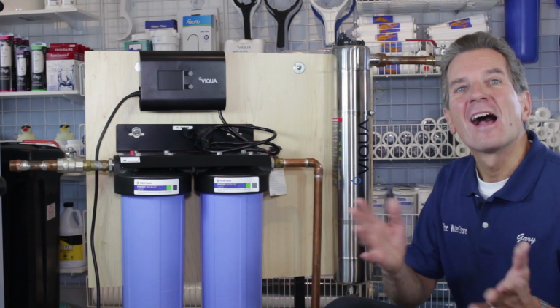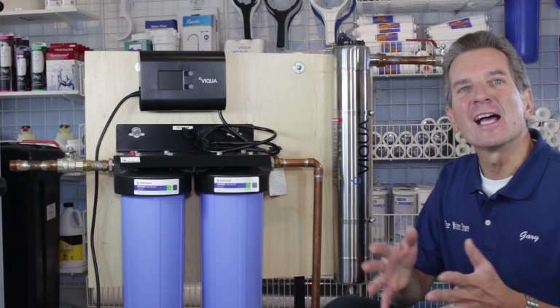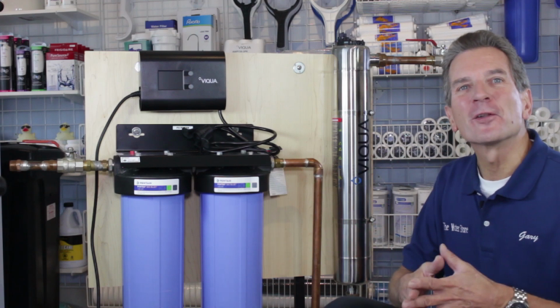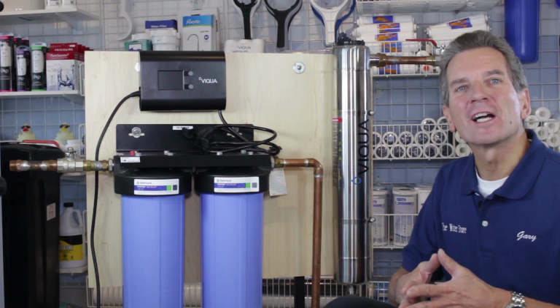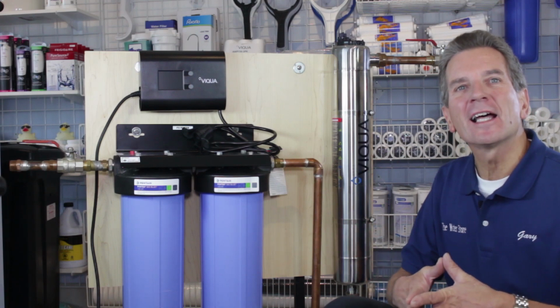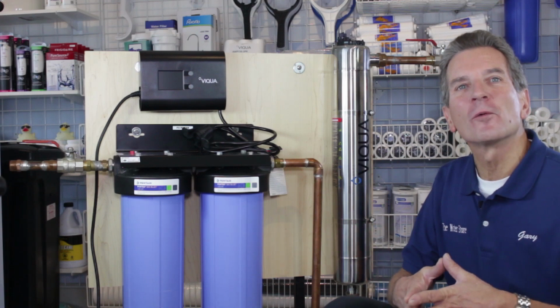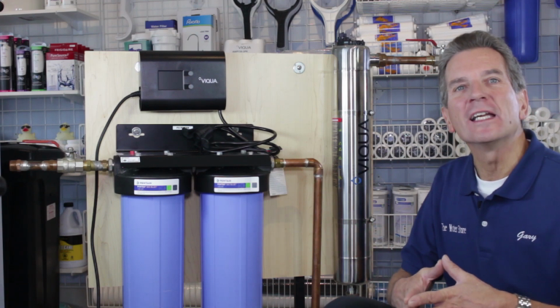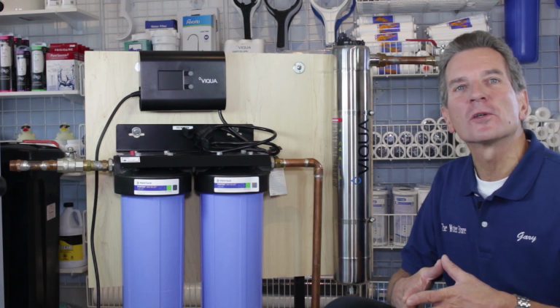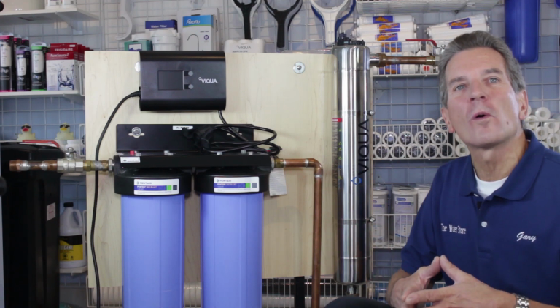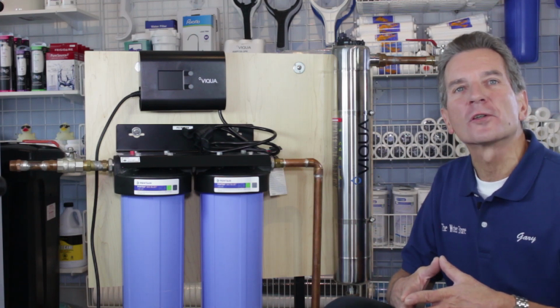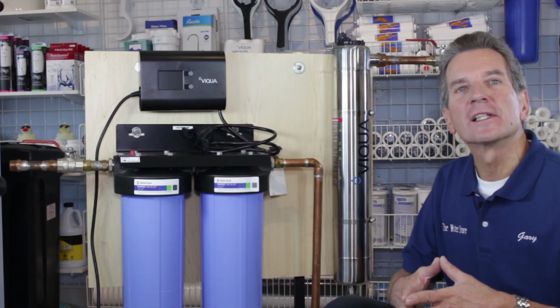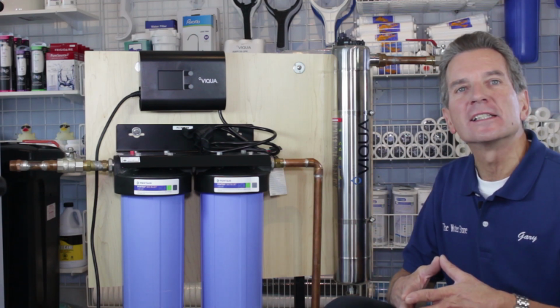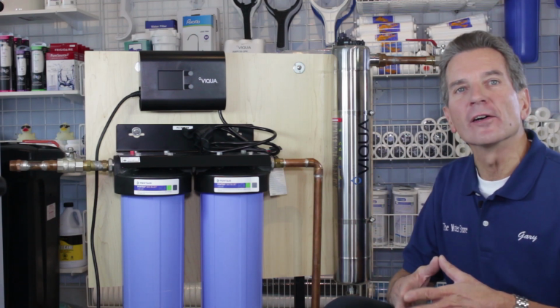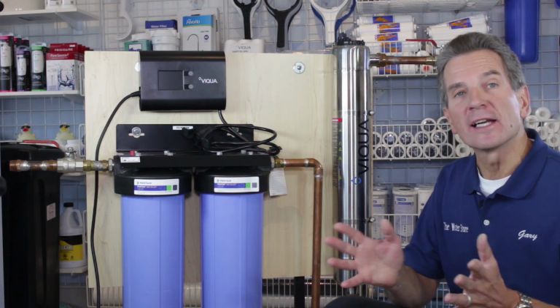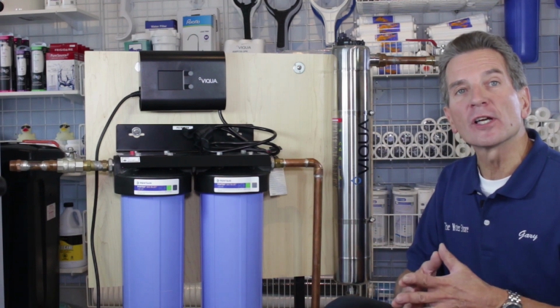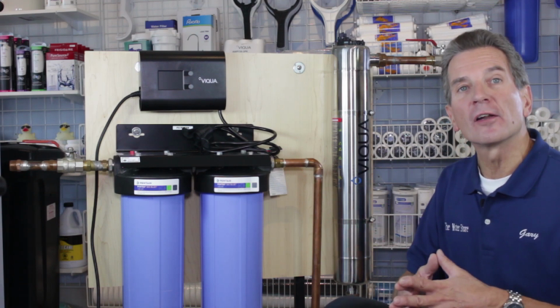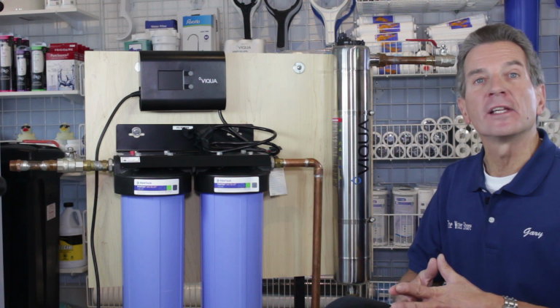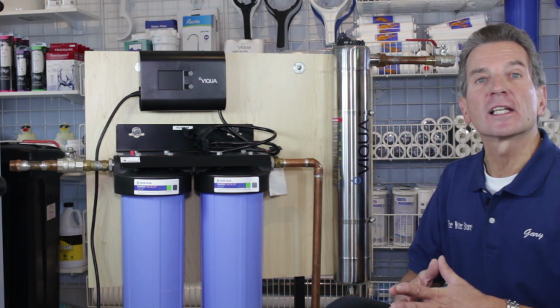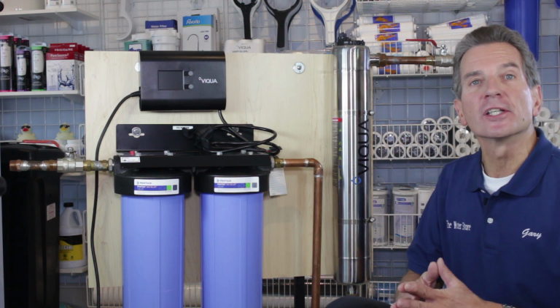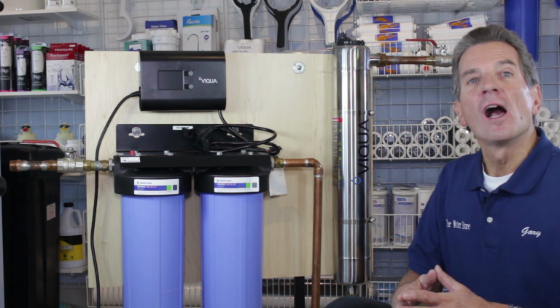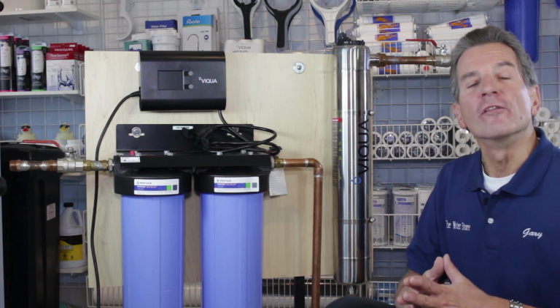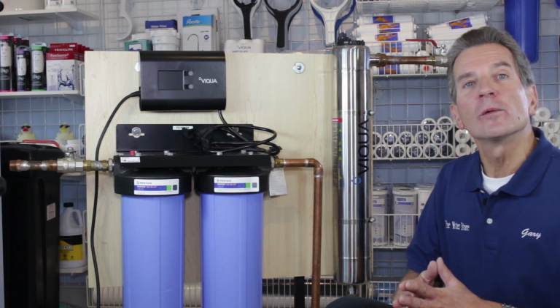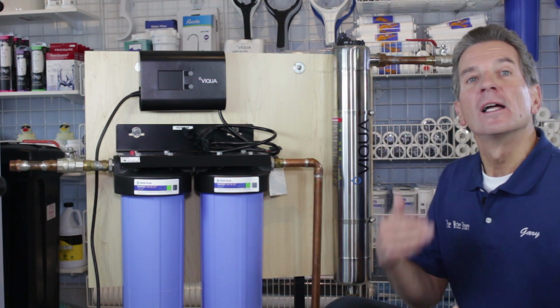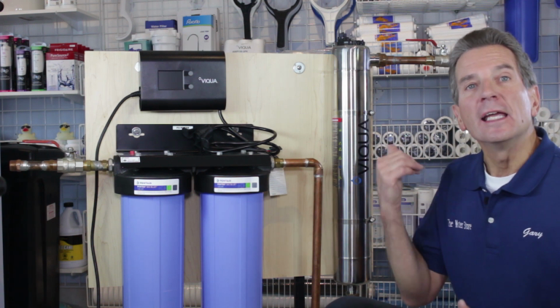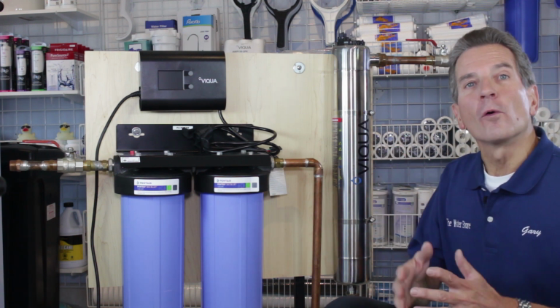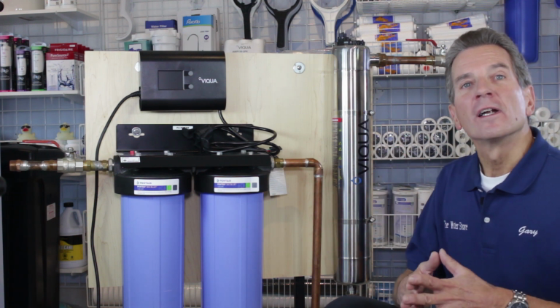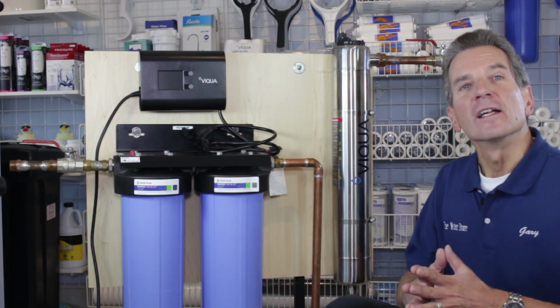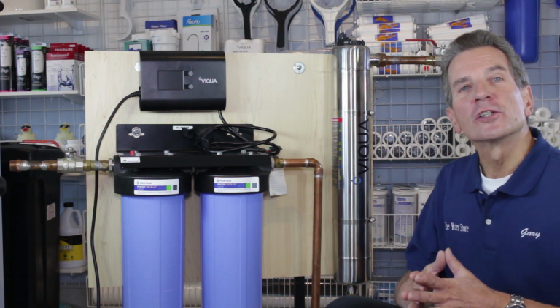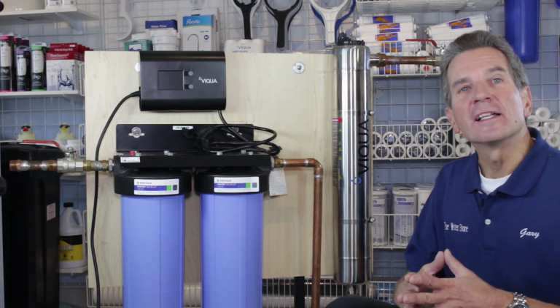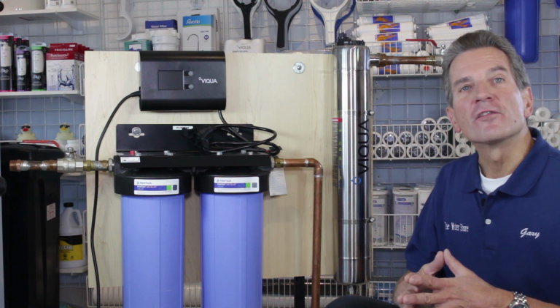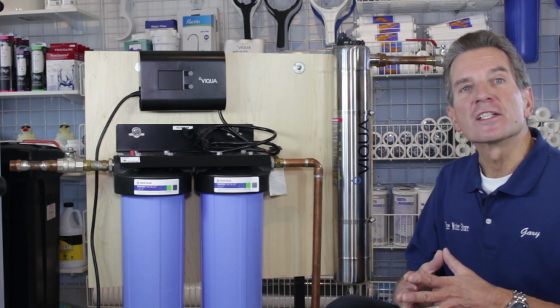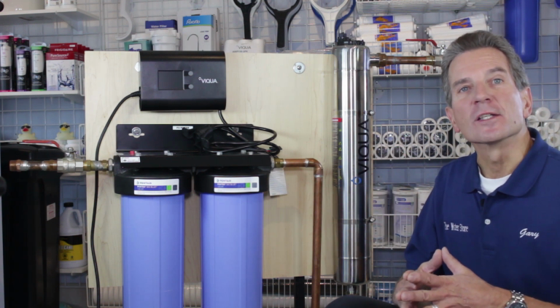Hi, I'm Gary the Water Guy. I own the Water E Store and the Water Store in Midland, Ontario. Today we're talking about how to do the installation on a Viqua E4 ultraviolet disinfection system.